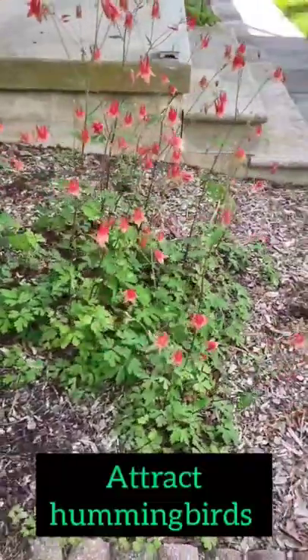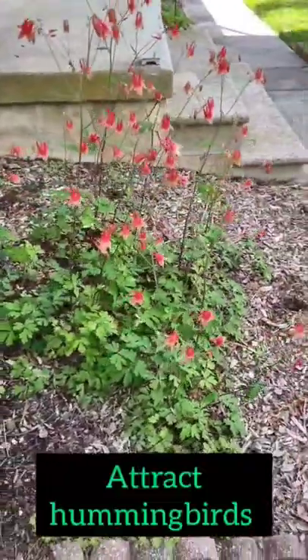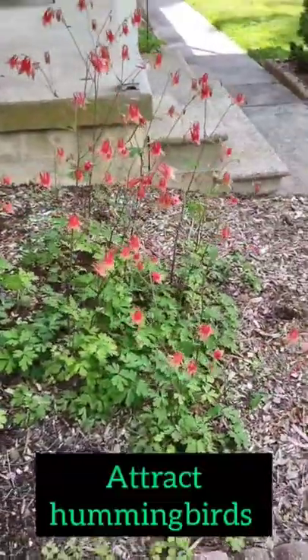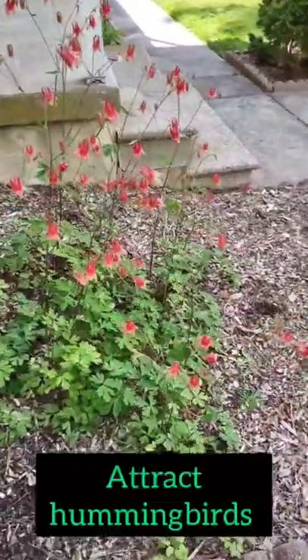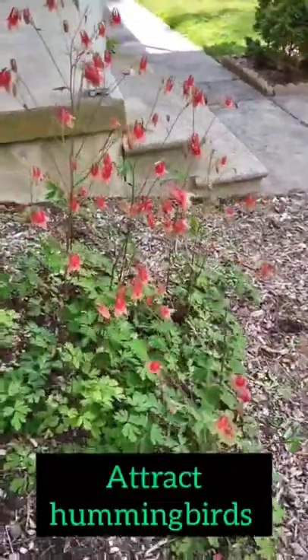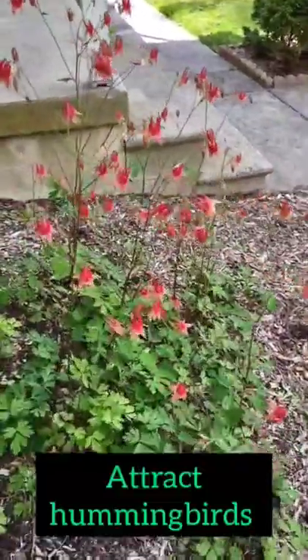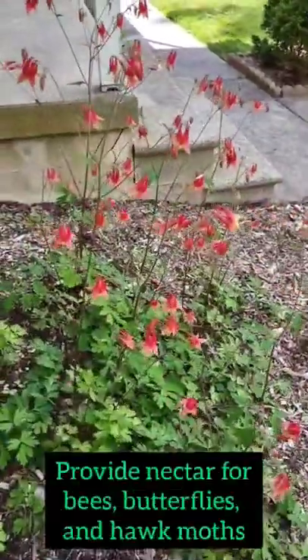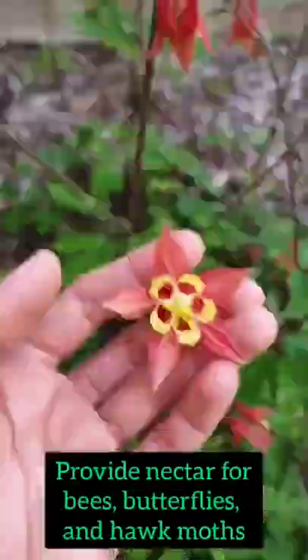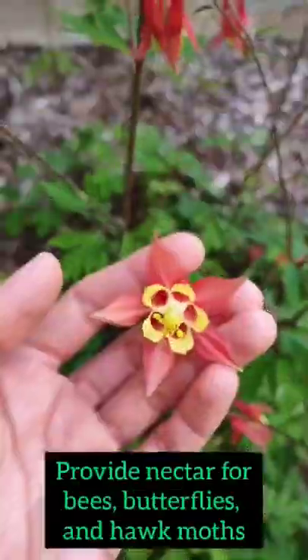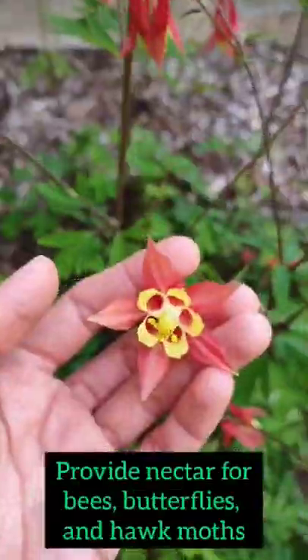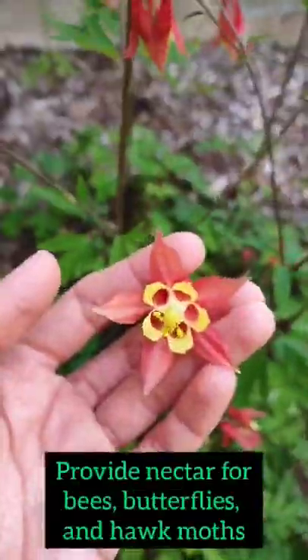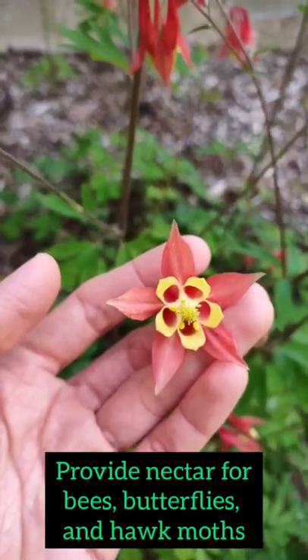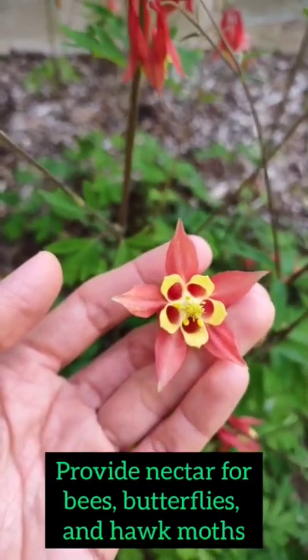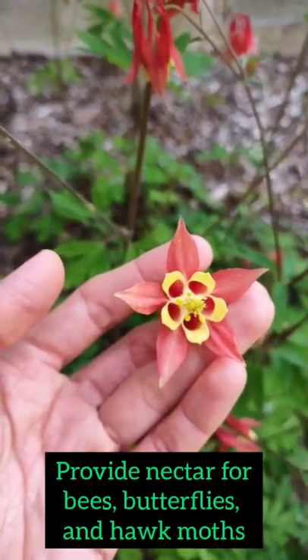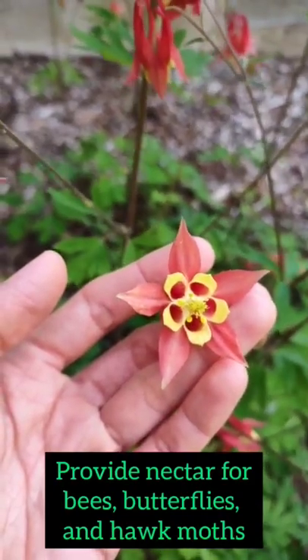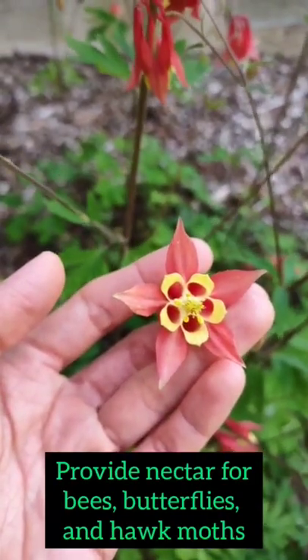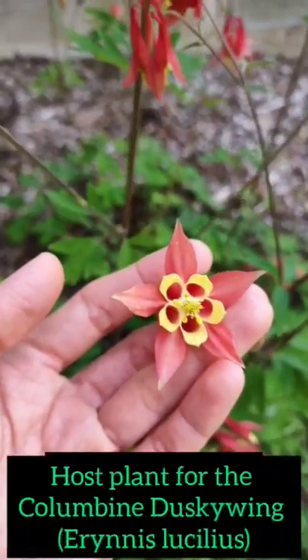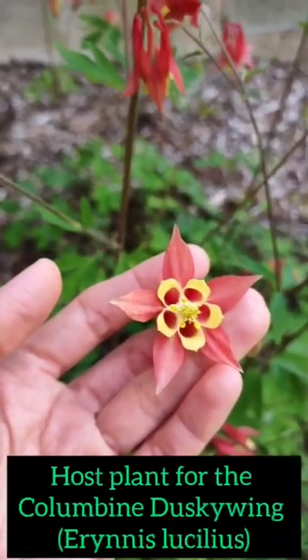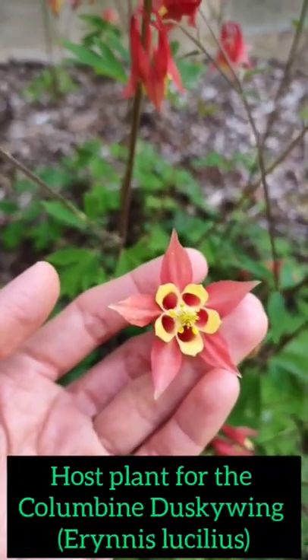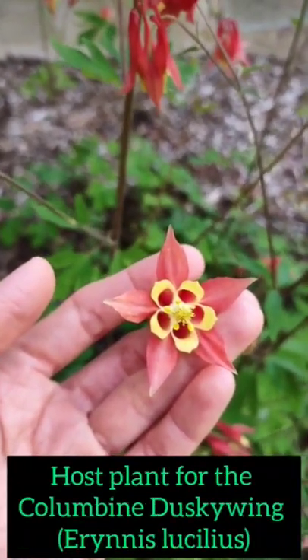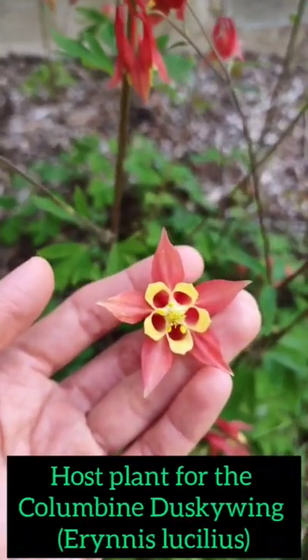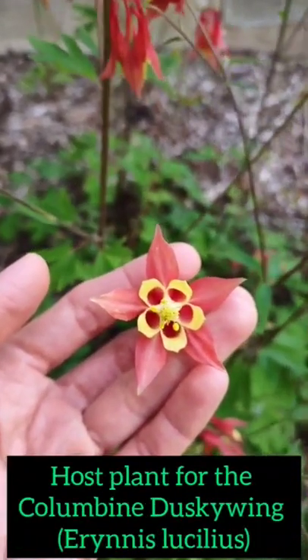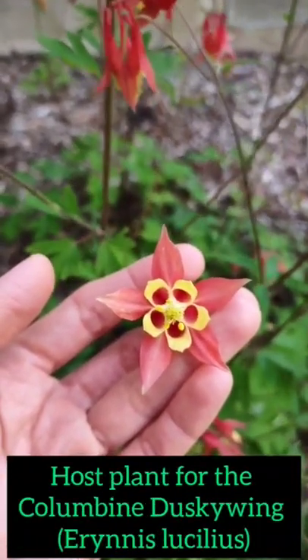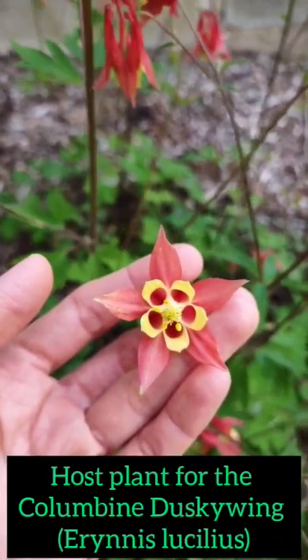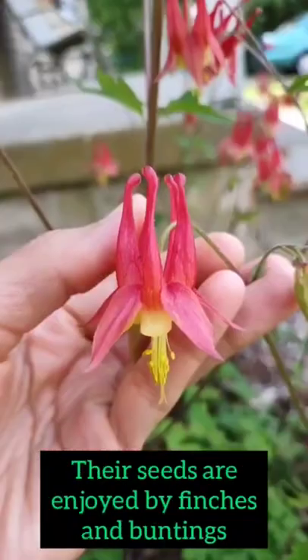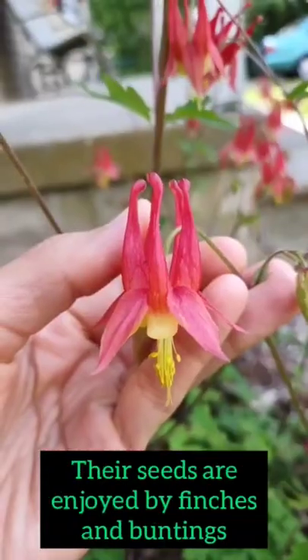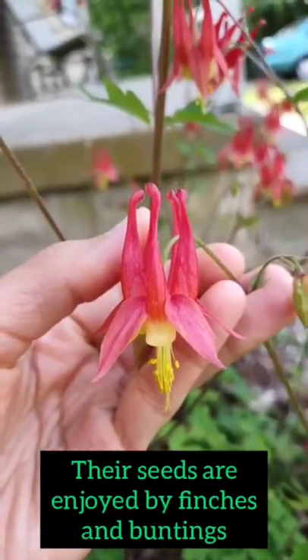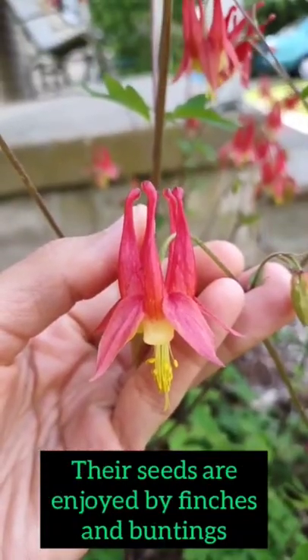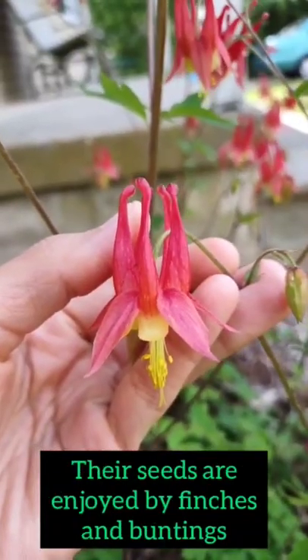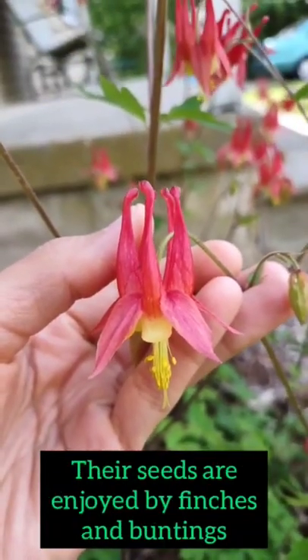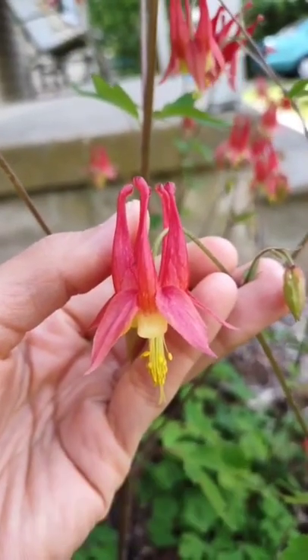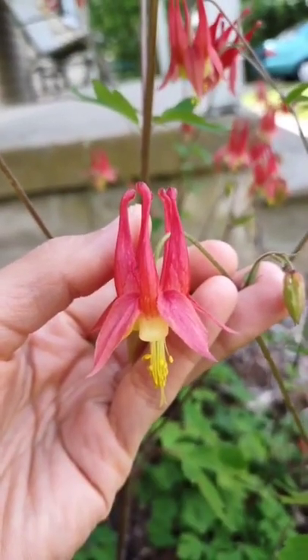Hummingbirds love these flowers. In addition, they provide nectar for bees, butterflies, and hawk moths. It is a host plant for the columbine dusky wing, and their seeds are enjoyed by finches and buntings as well.